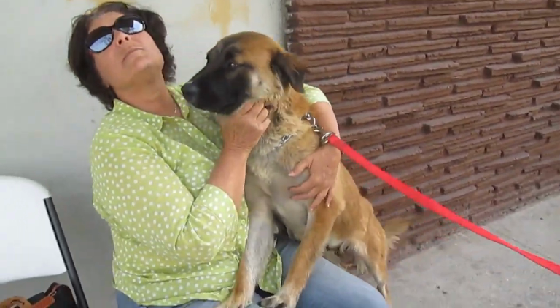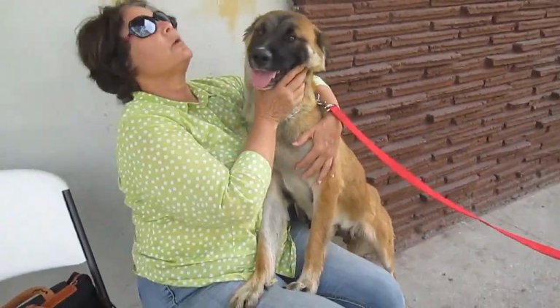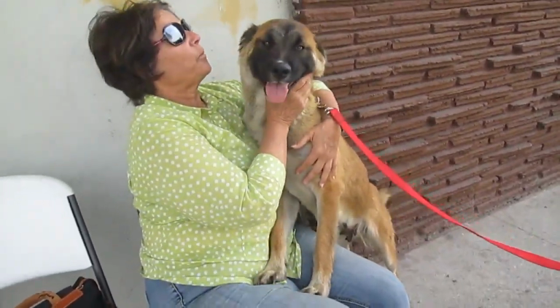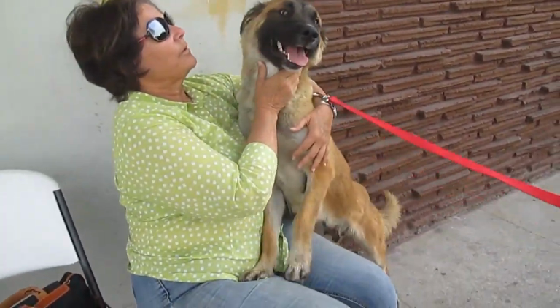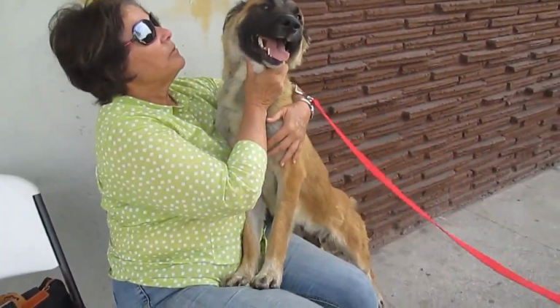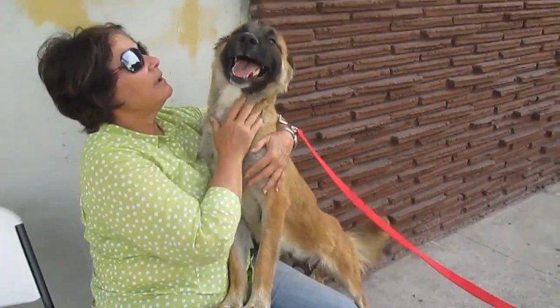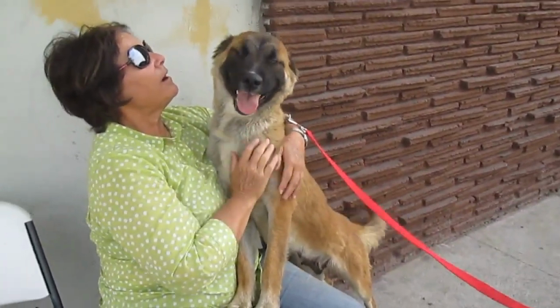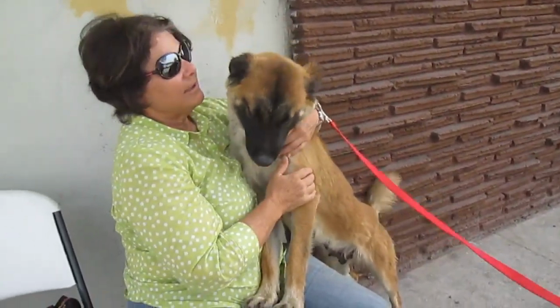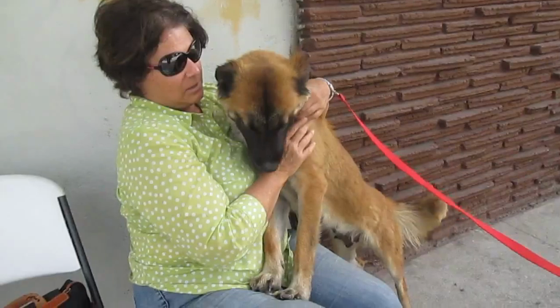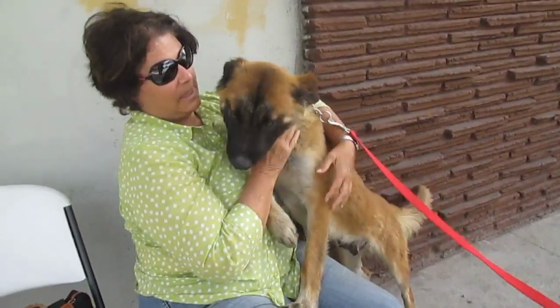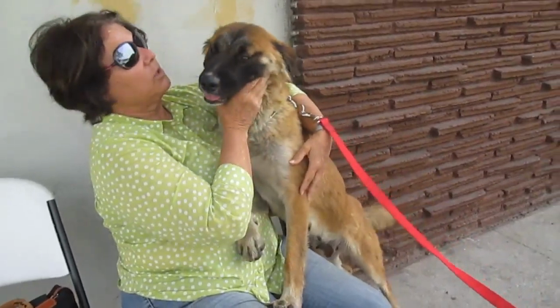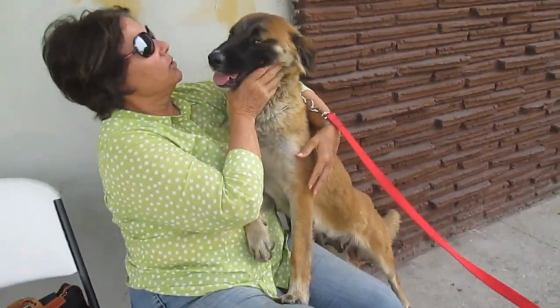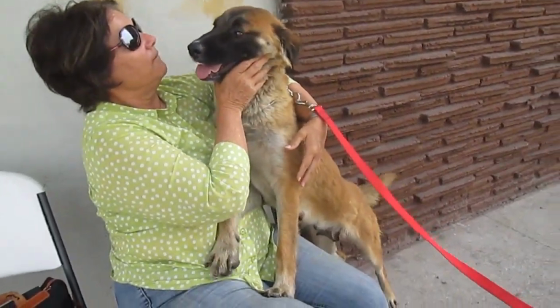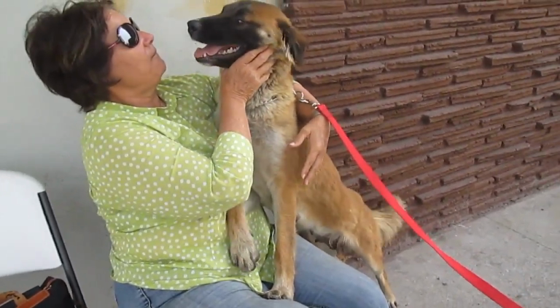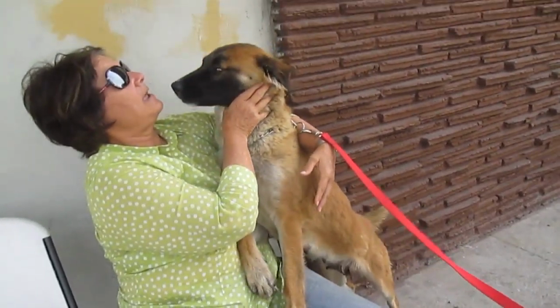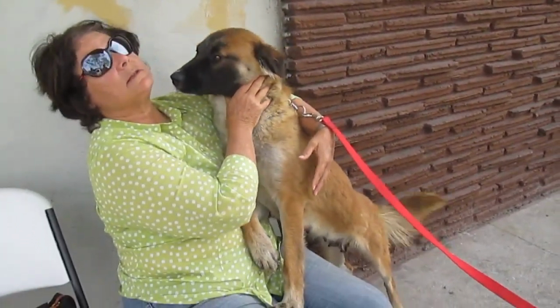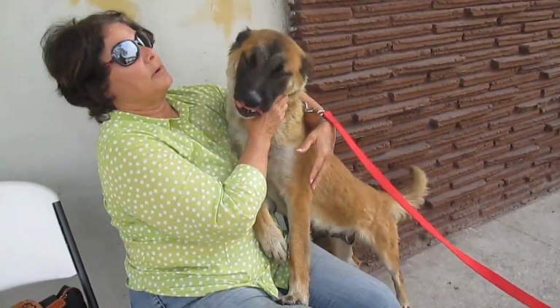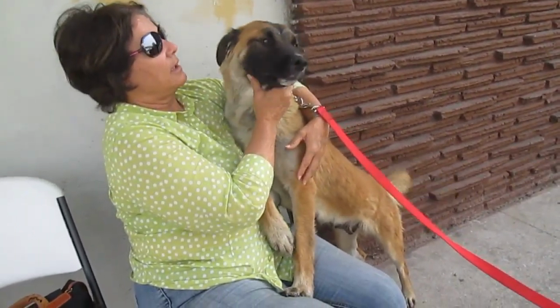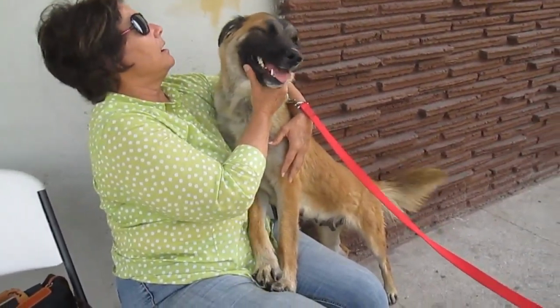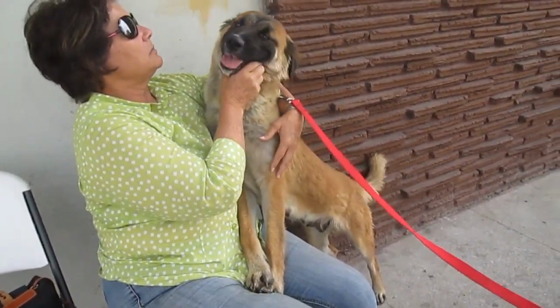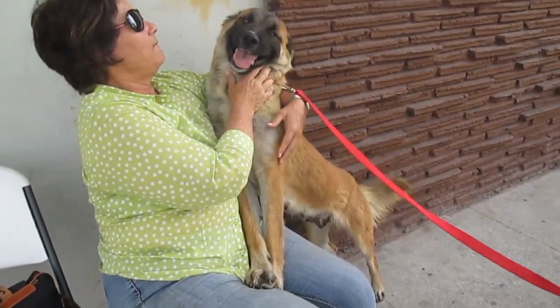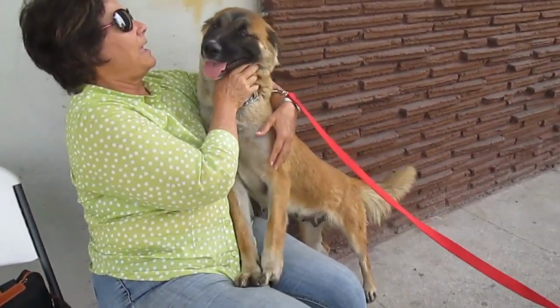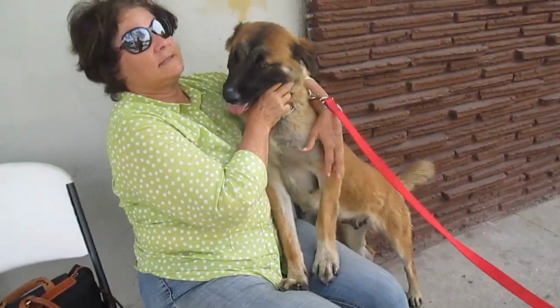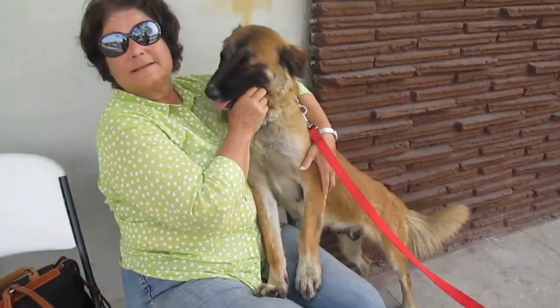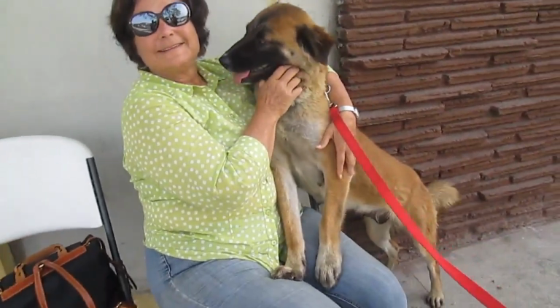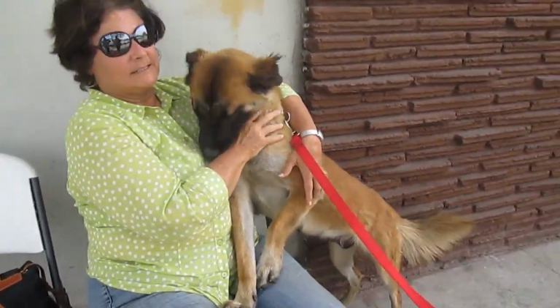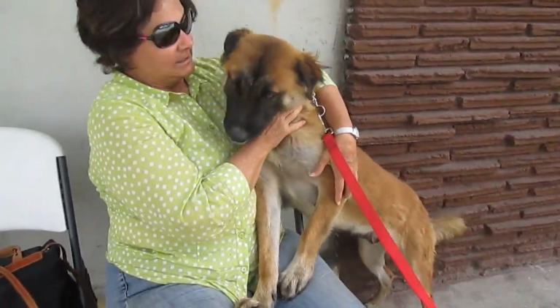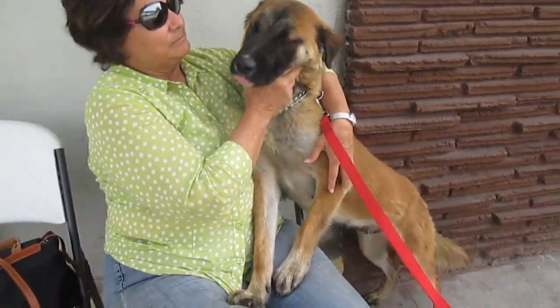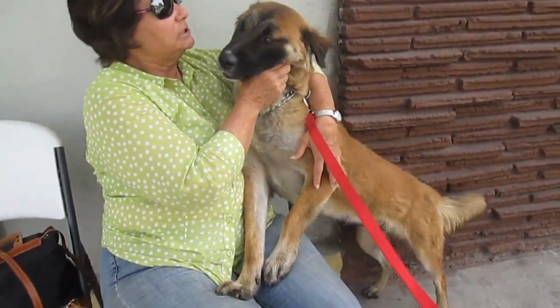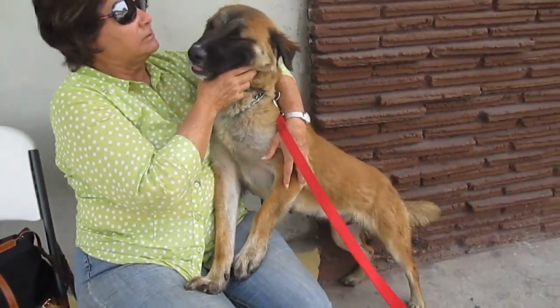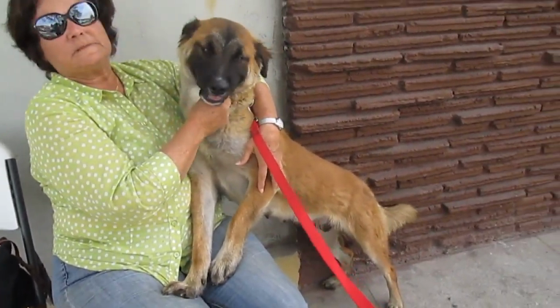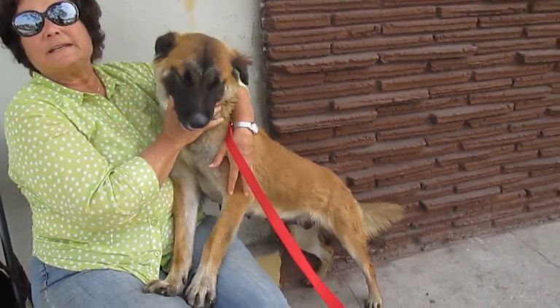Look at that. Pretty girl. You got that beautiful face. Look at that beautiful face.